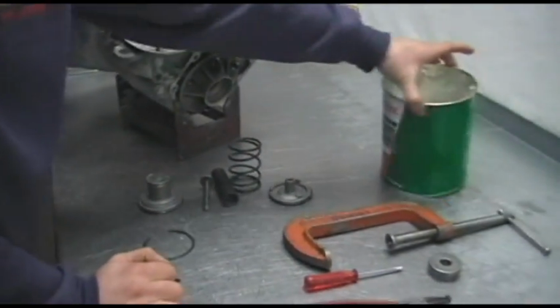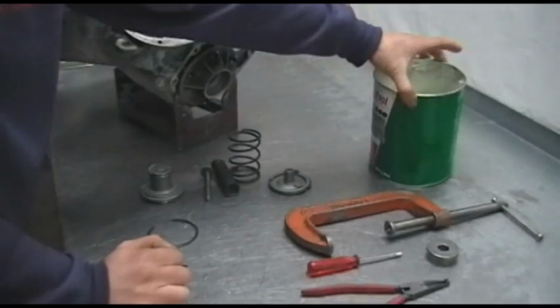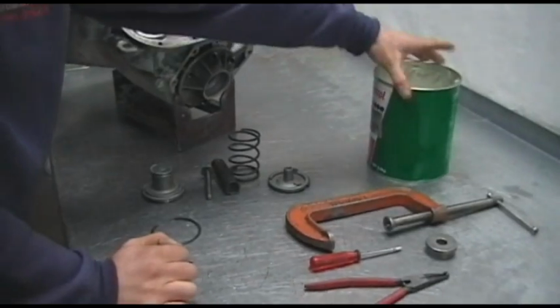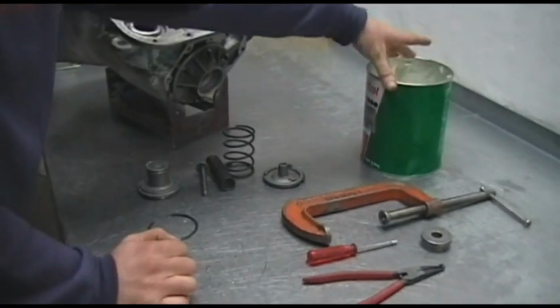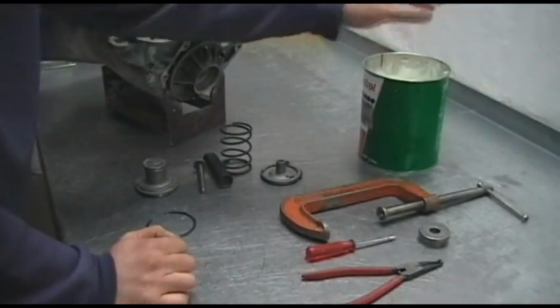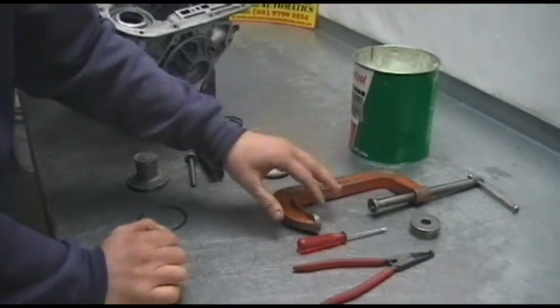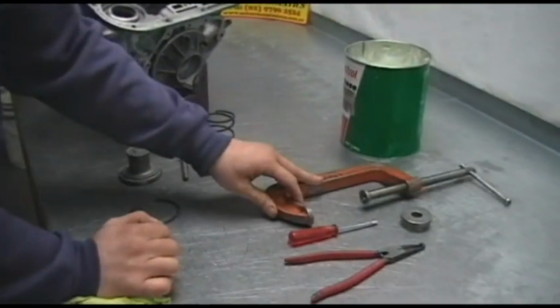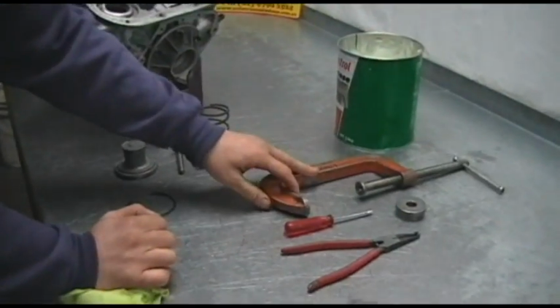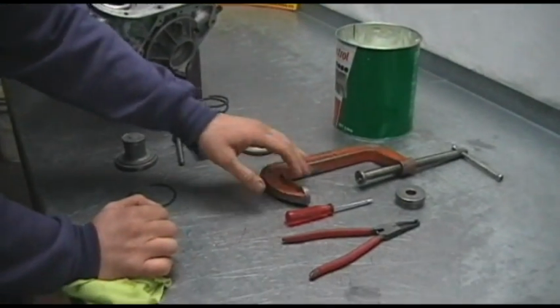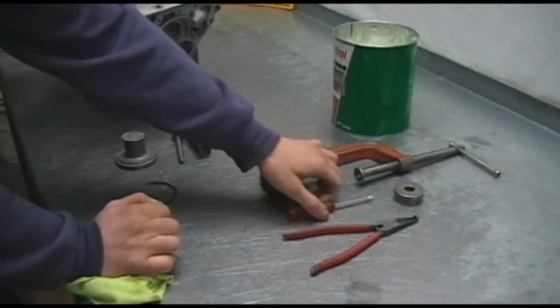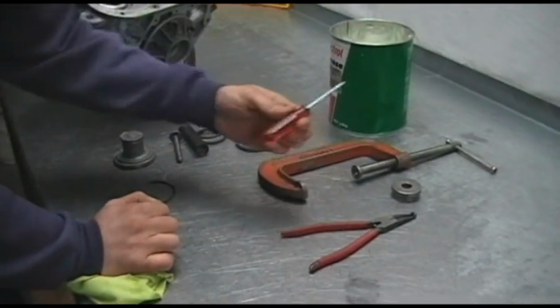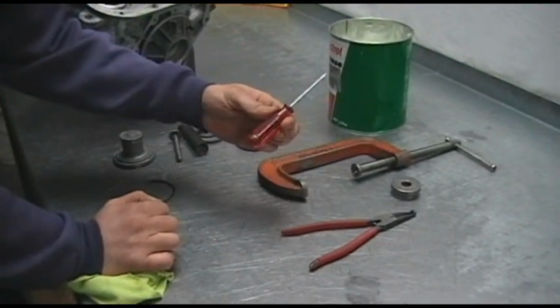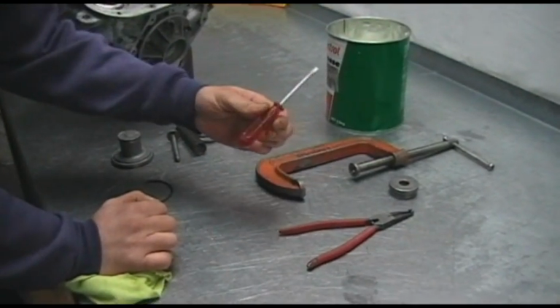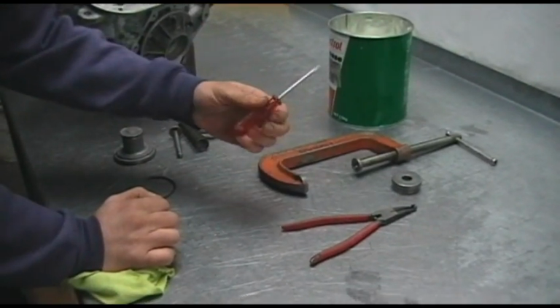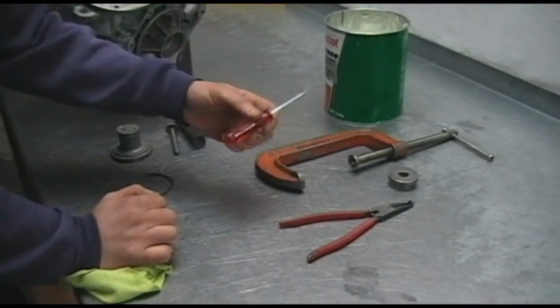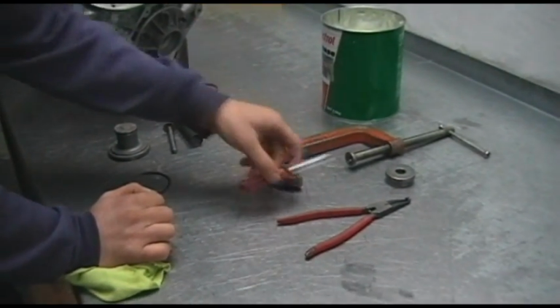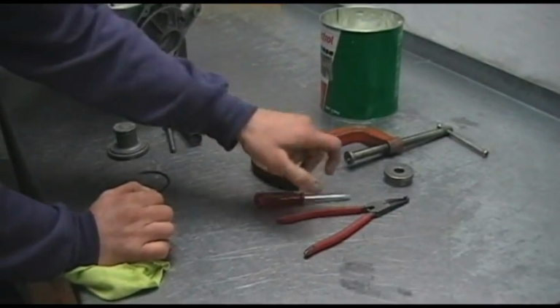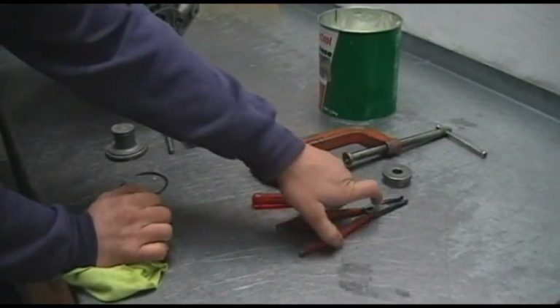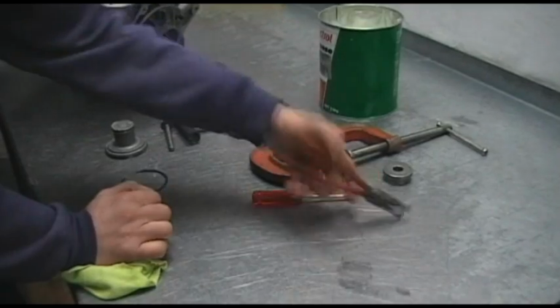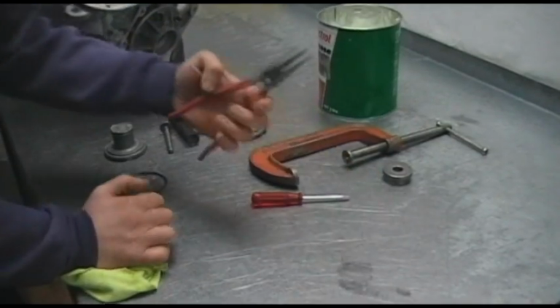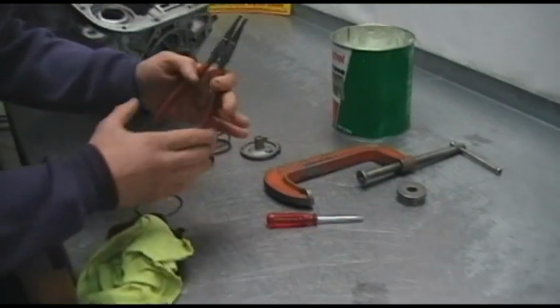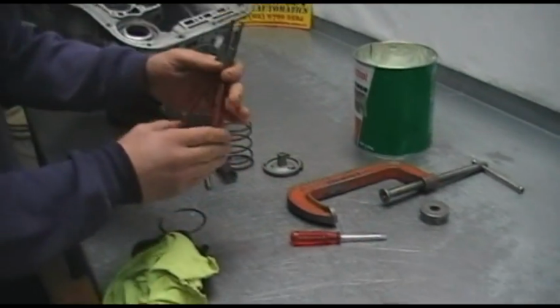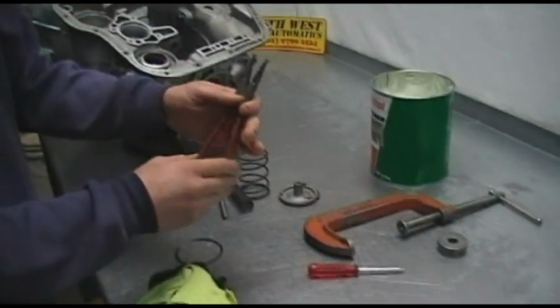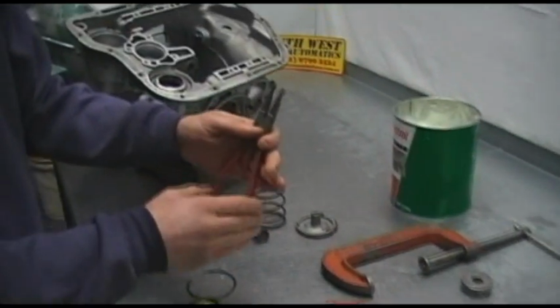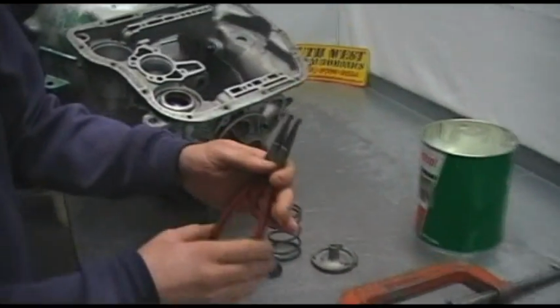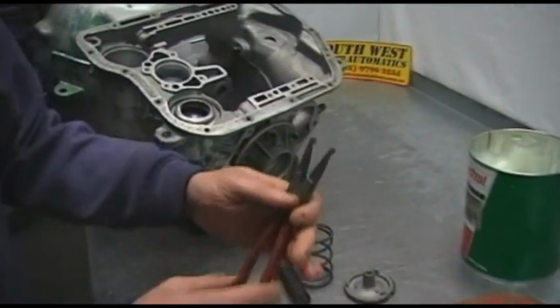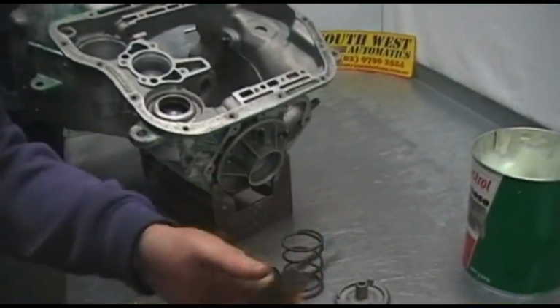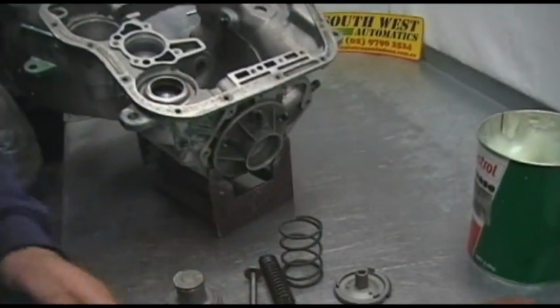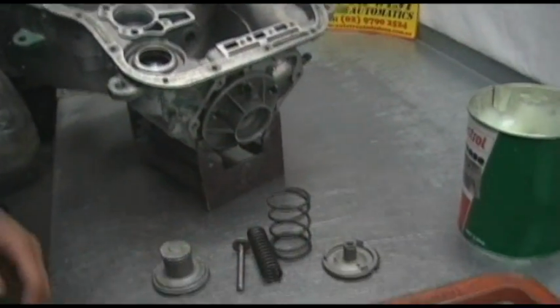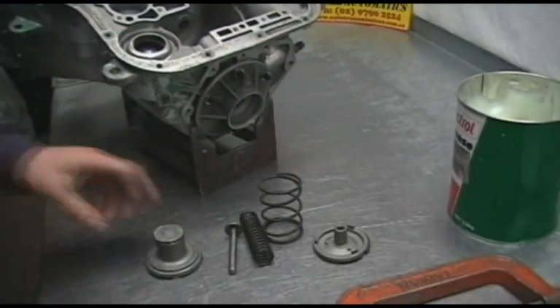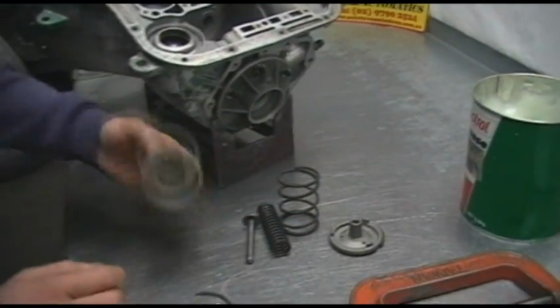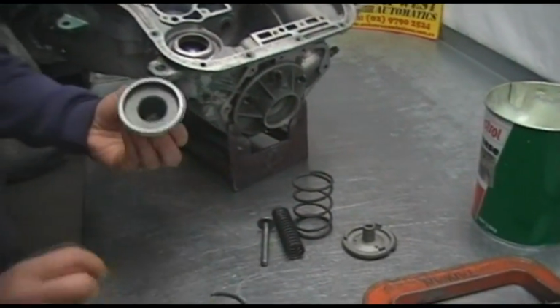The tools that you'll need are some grease or Vaseline, a G-clamp, a fine blade screwdriver, and a set of pliers going inside out.